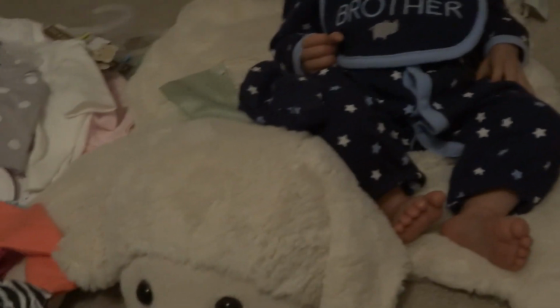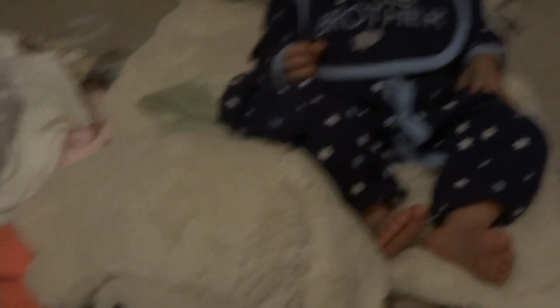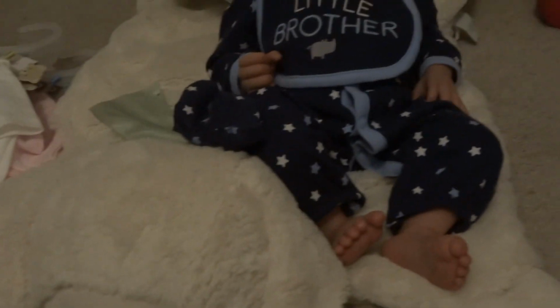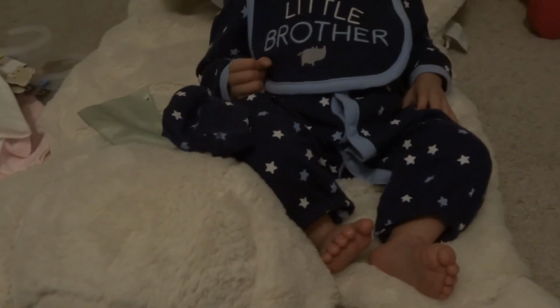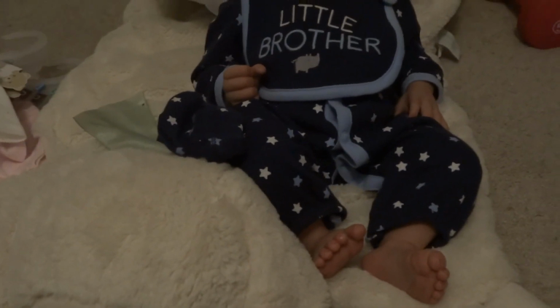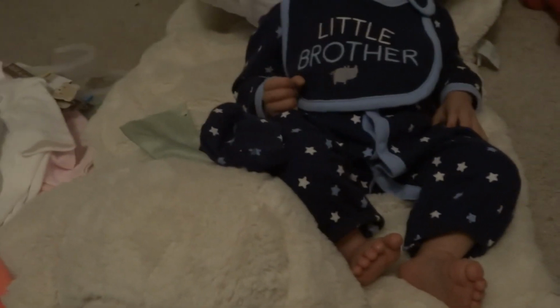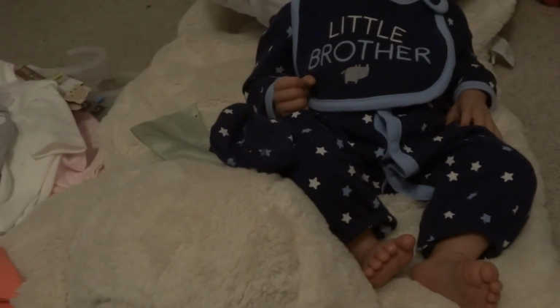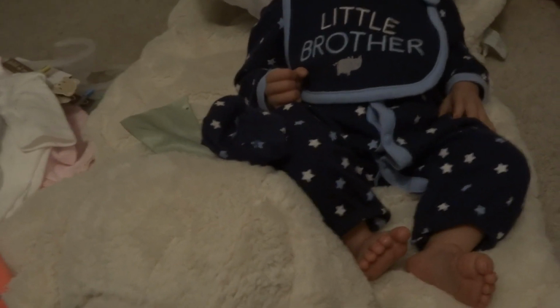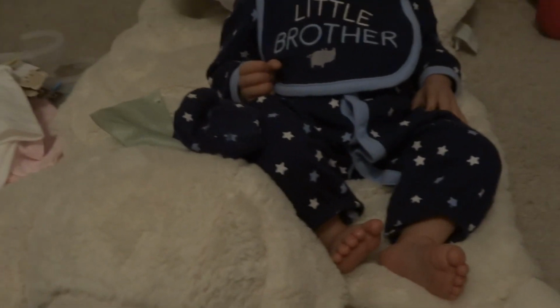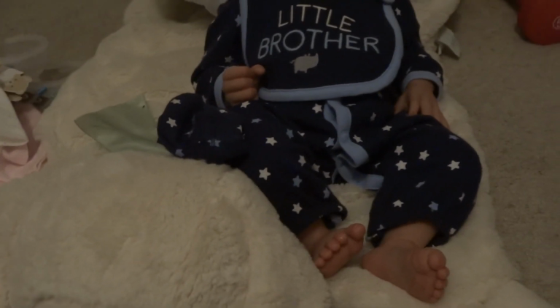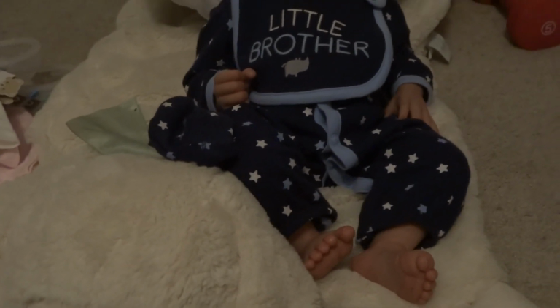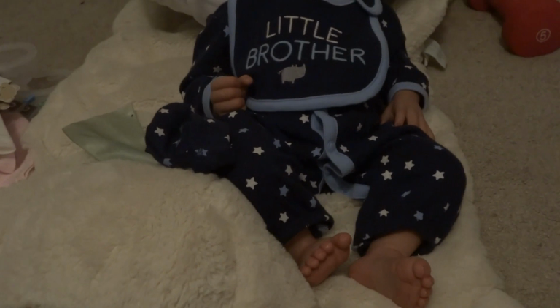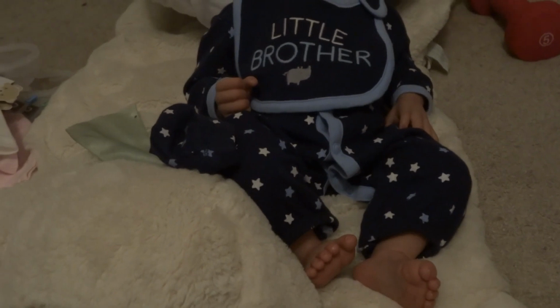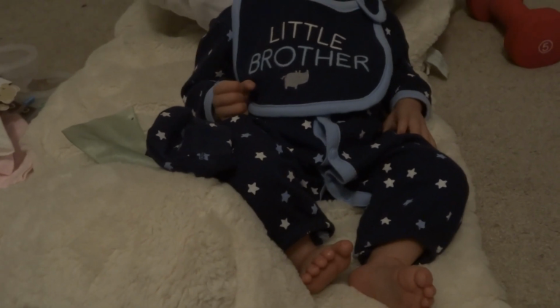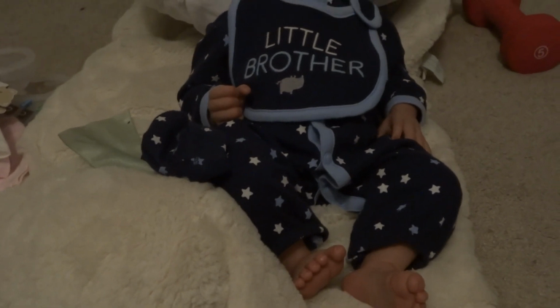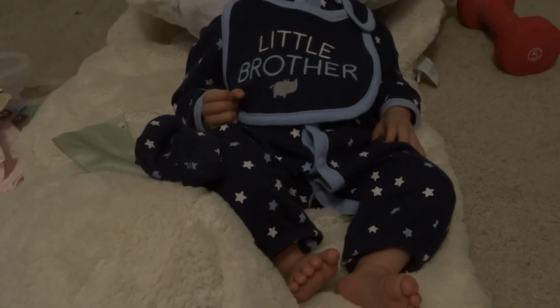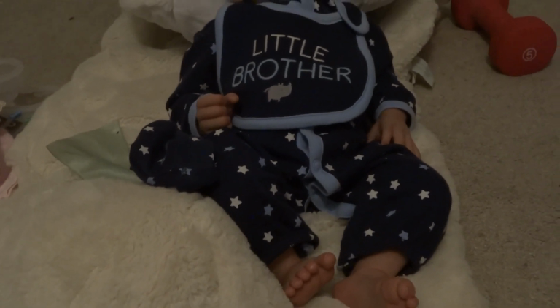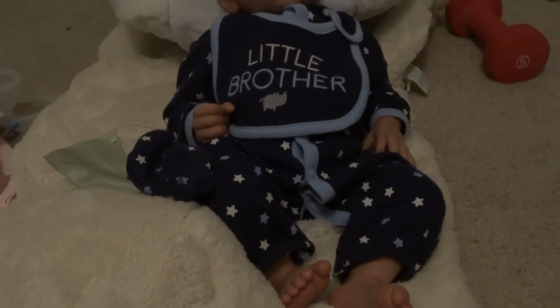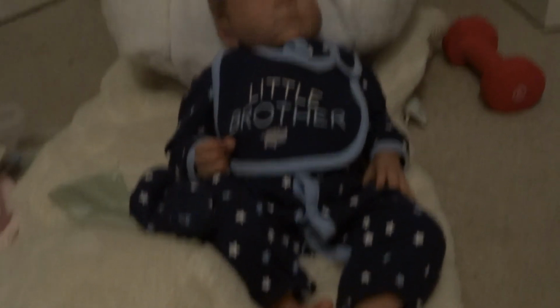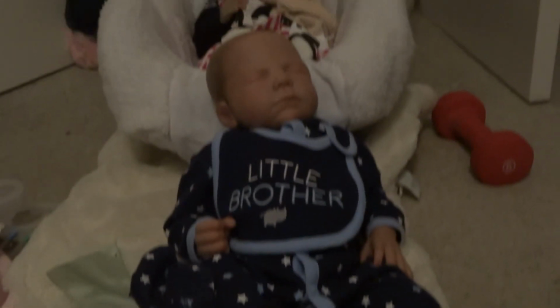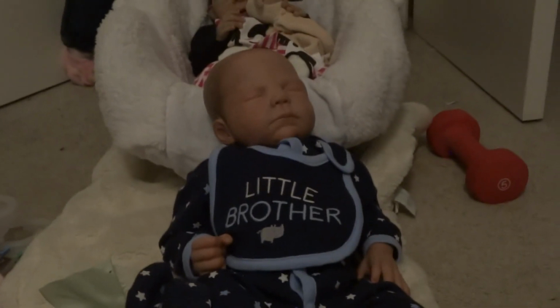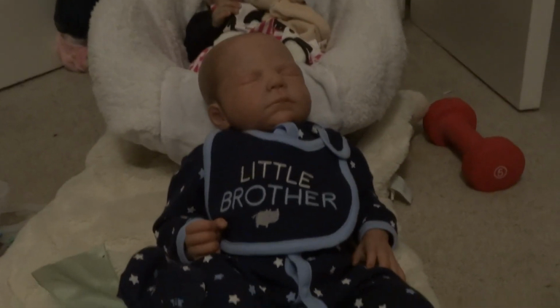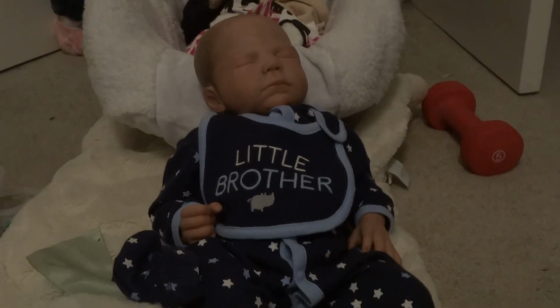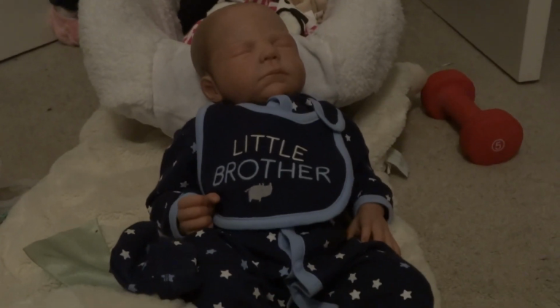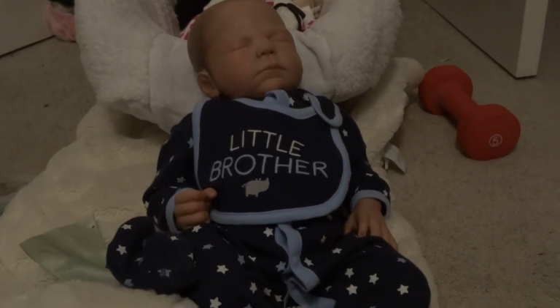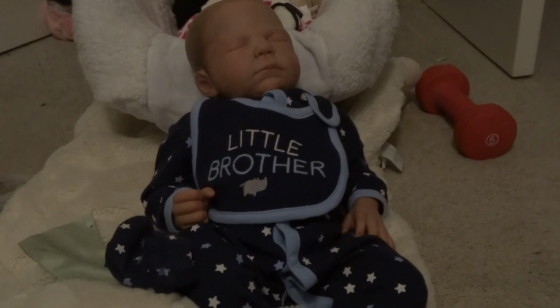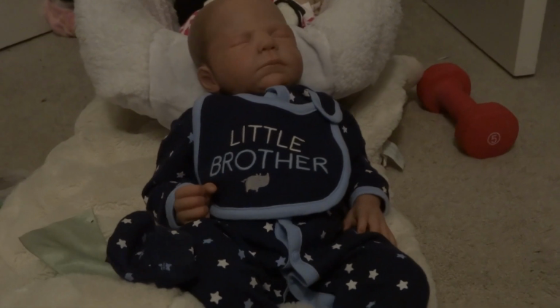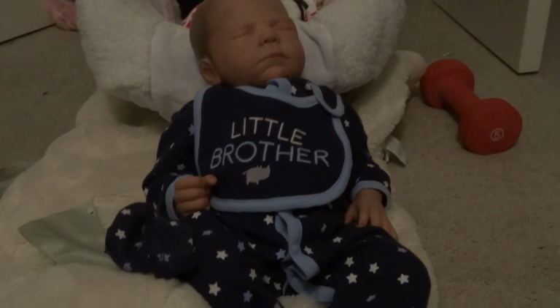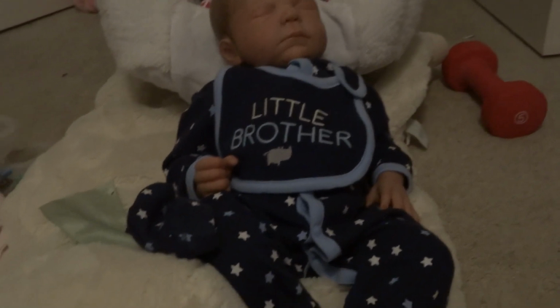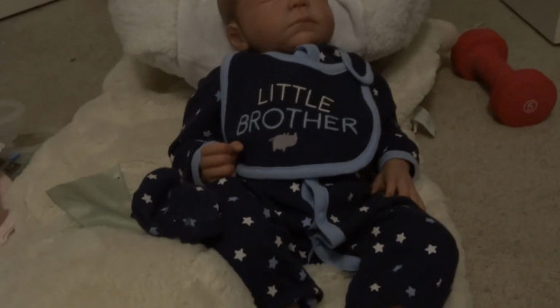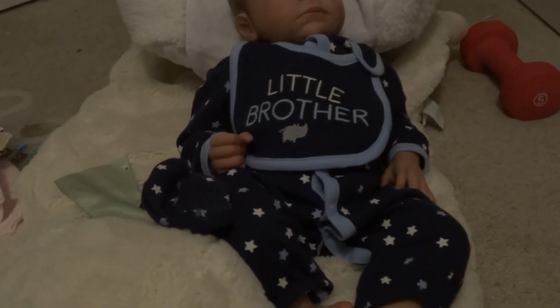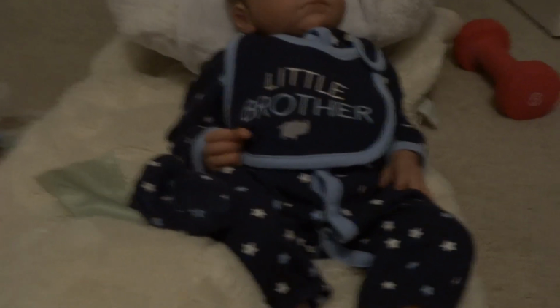I have a collective haul from some eBay purchases, some Babies R Us purchases, and some Walmart purchases. I'm going to go ahead and get started because it's a whole lot — it might even be two videos.